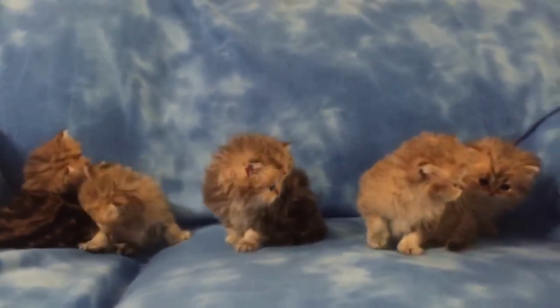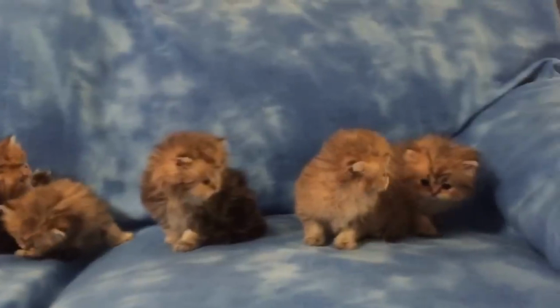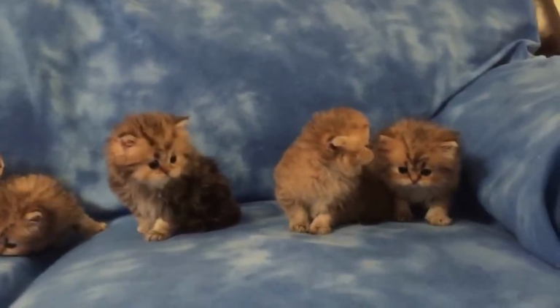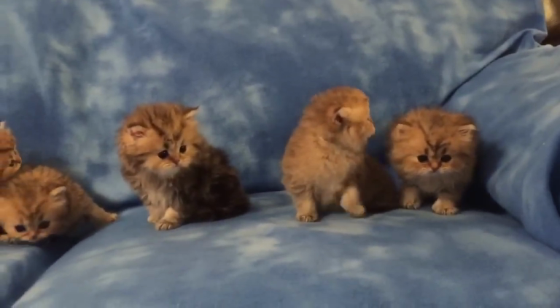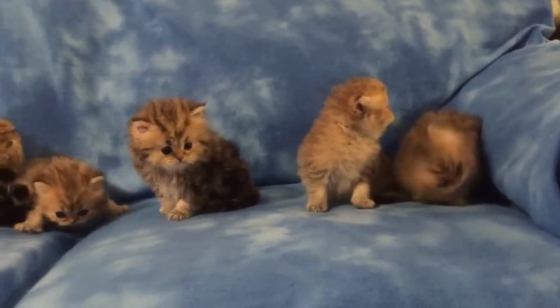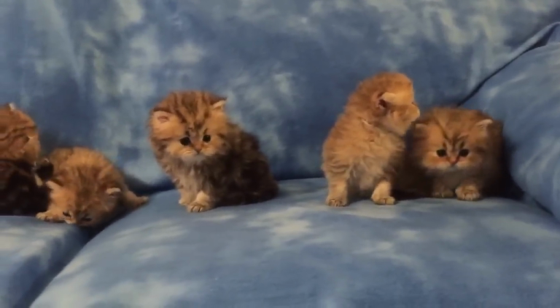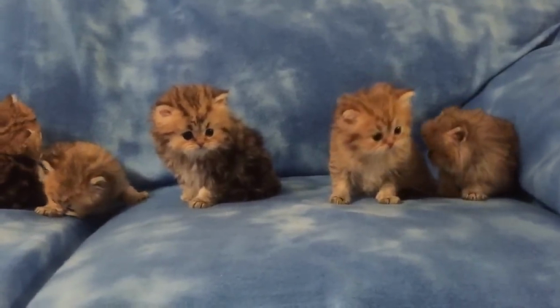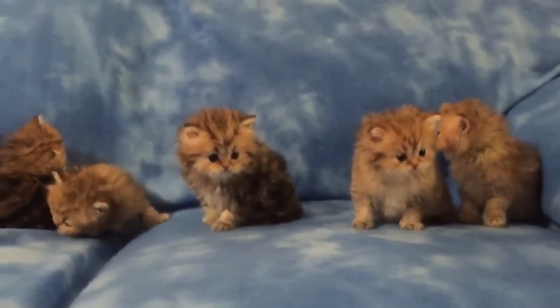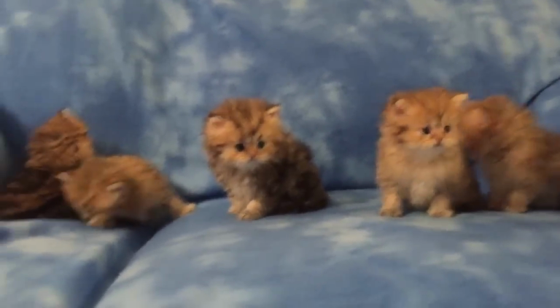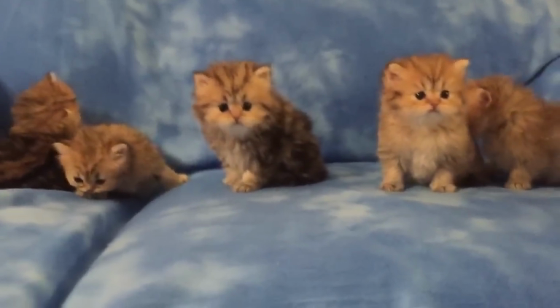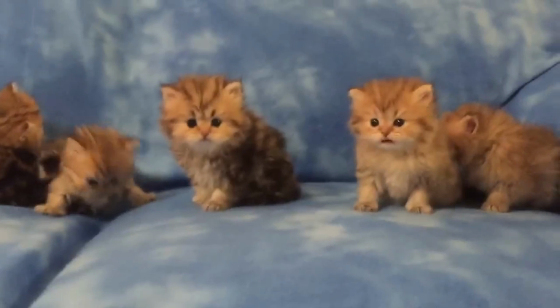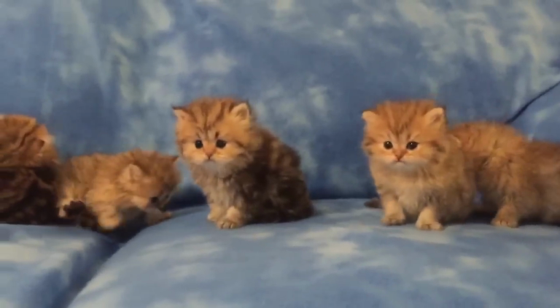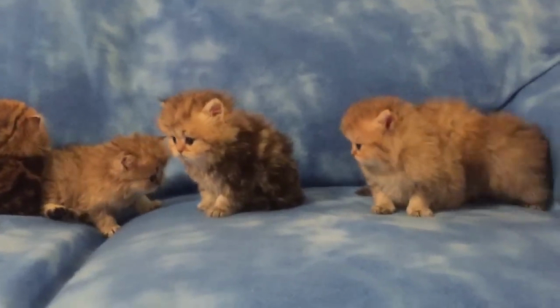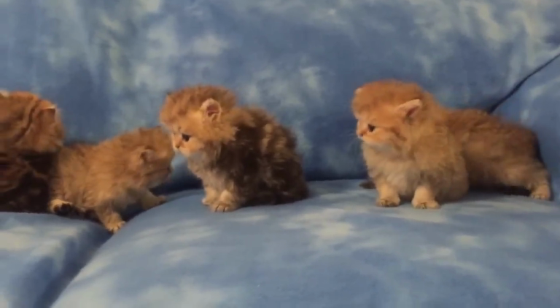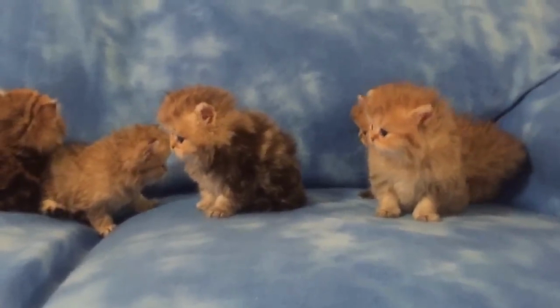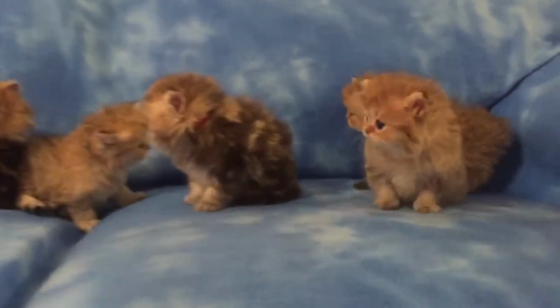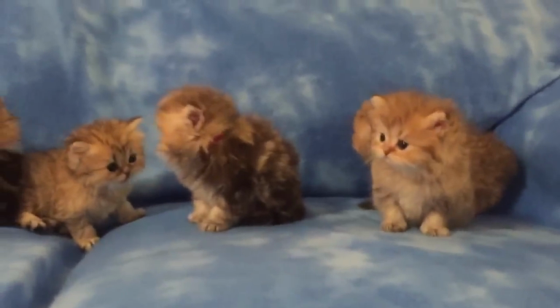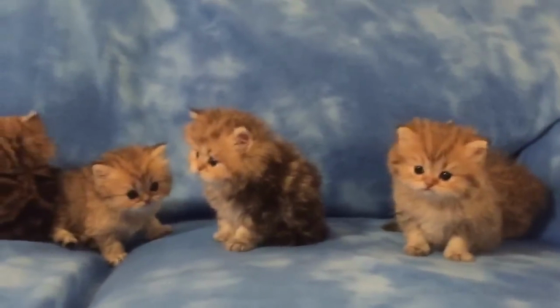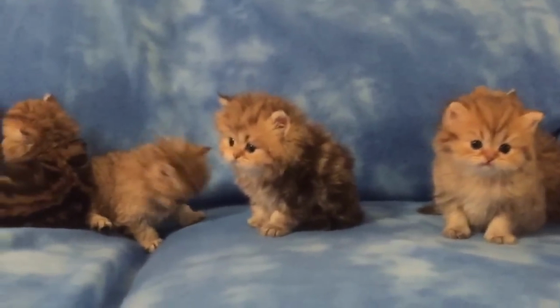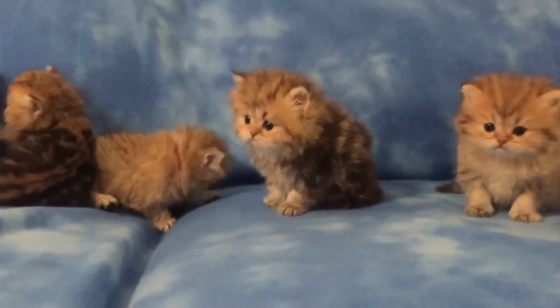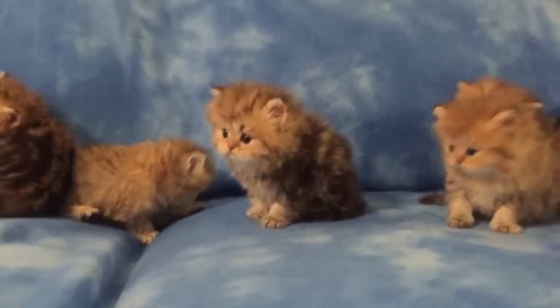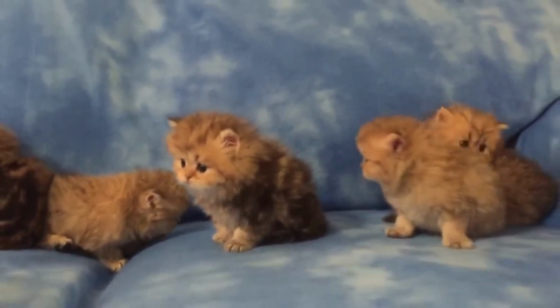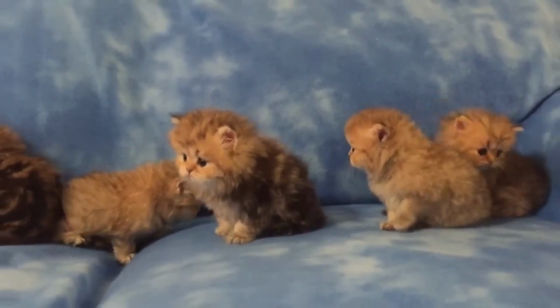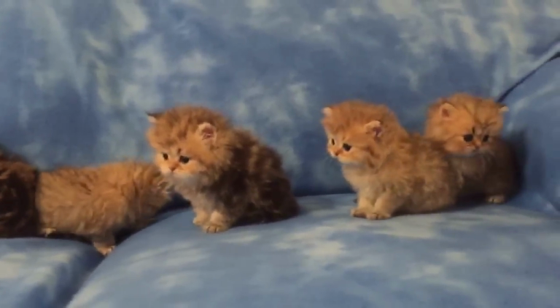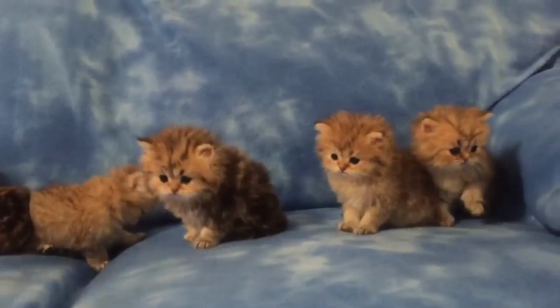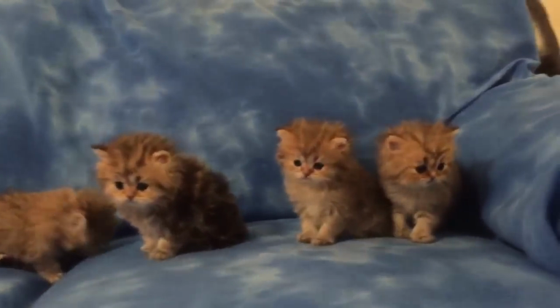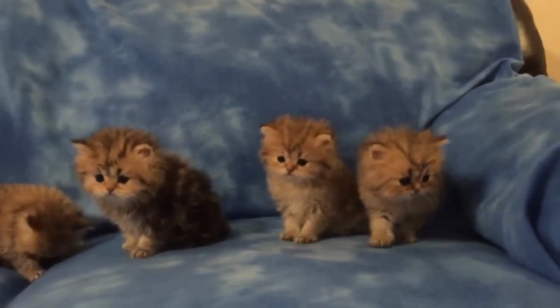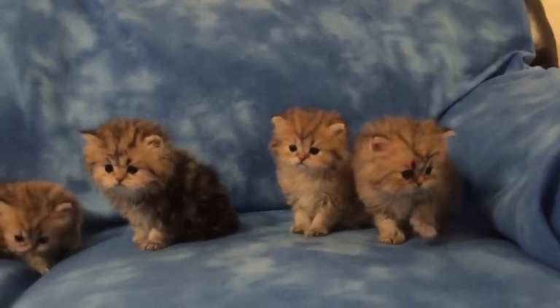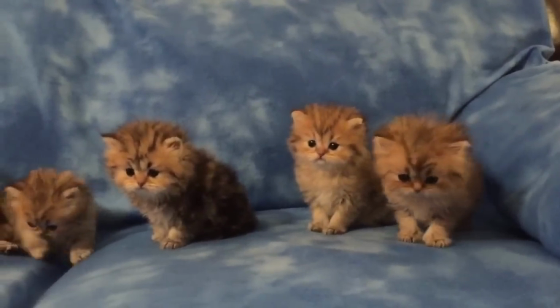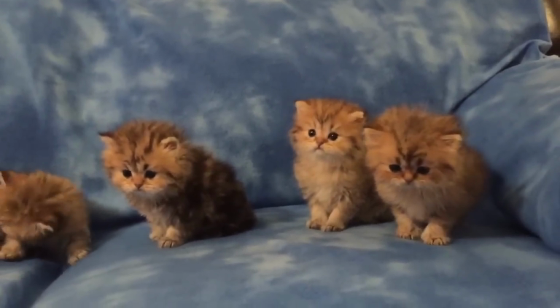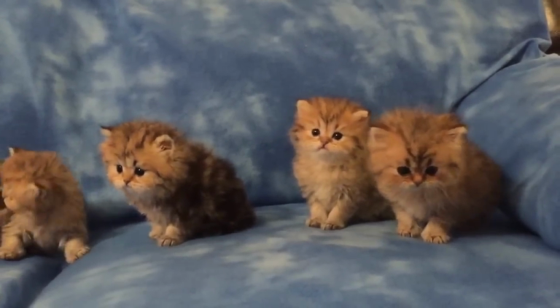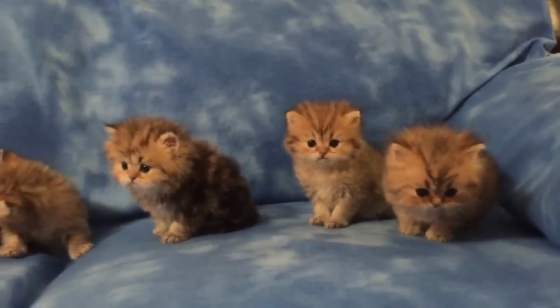They just finished with their baths because they were pretty greasy. I've been giving them dry kitten food and they make a big mess. They always knock it out of the bowl, then they lay in it, so they get greasy hair.